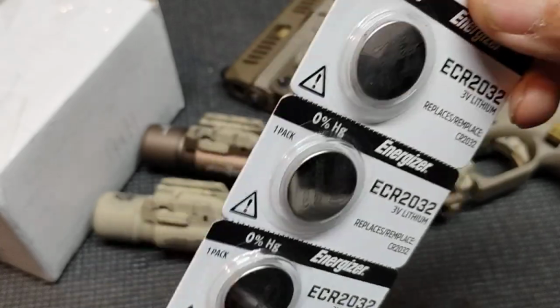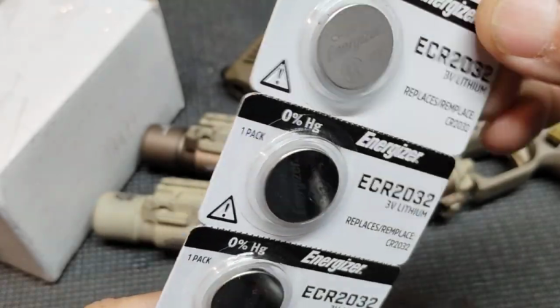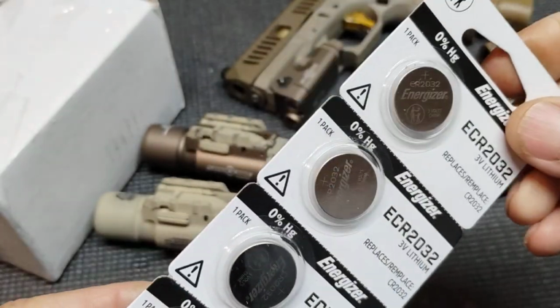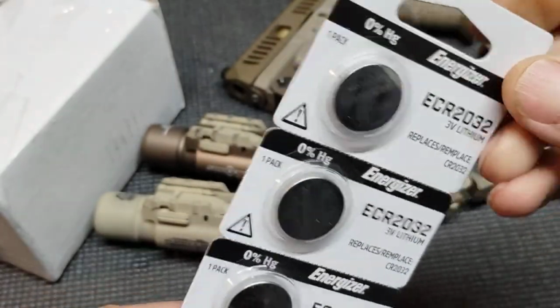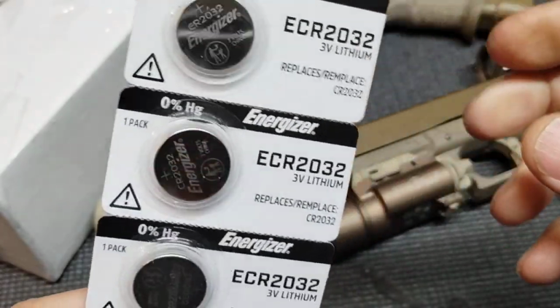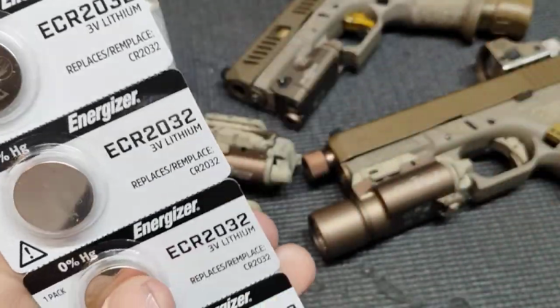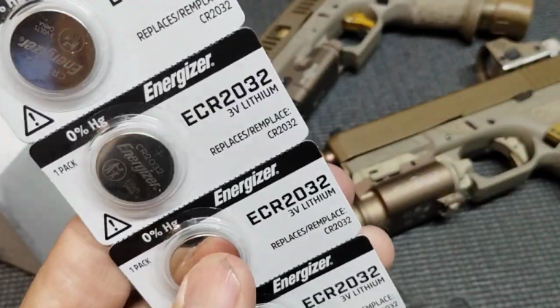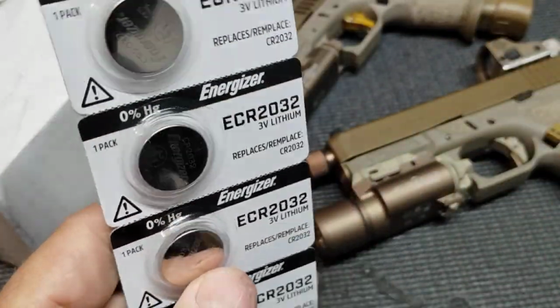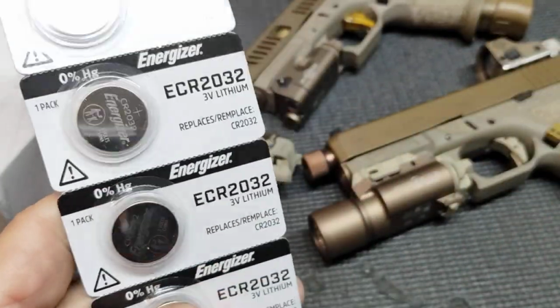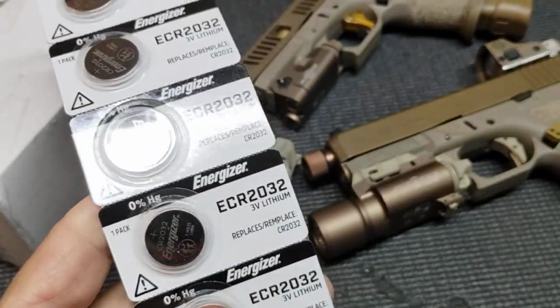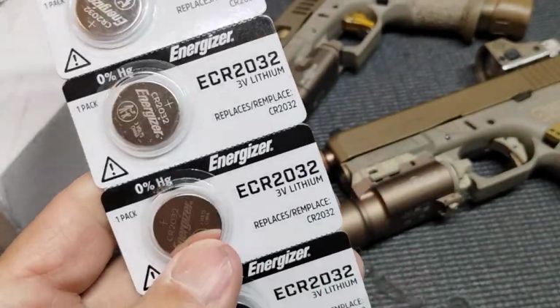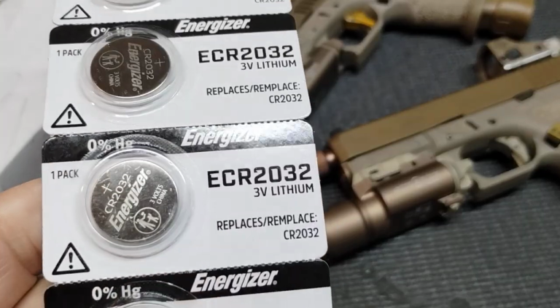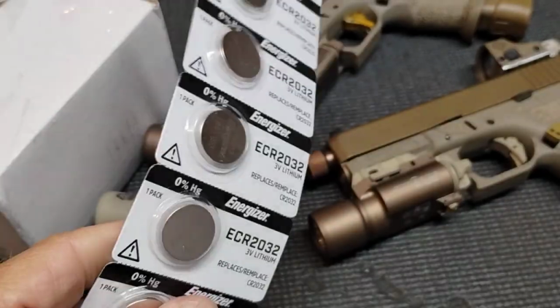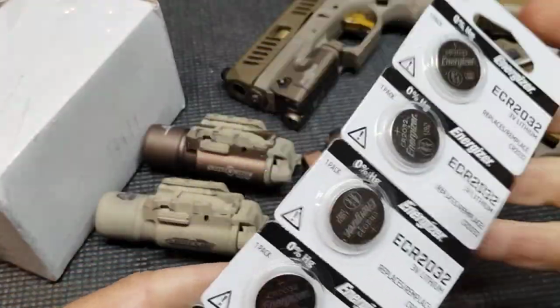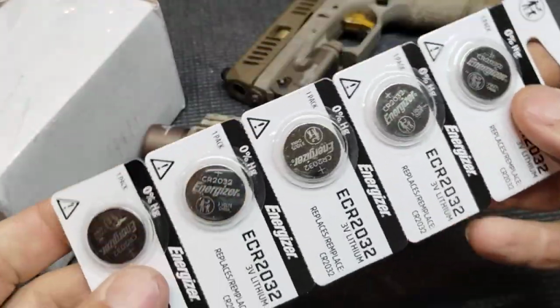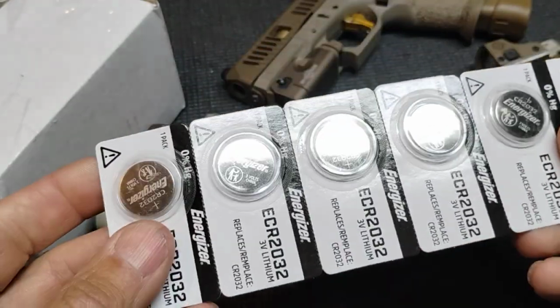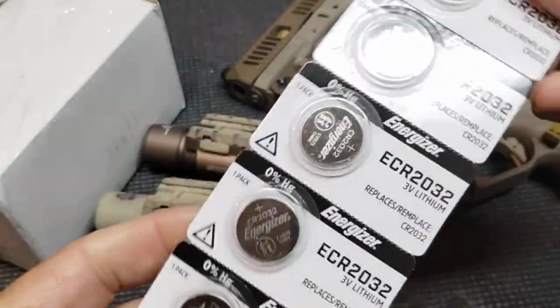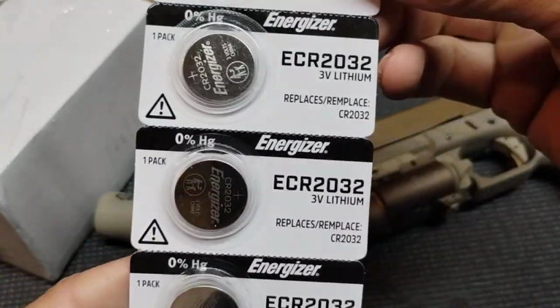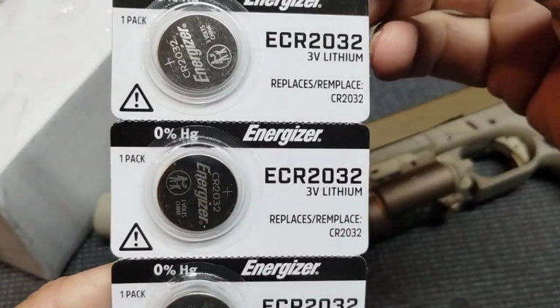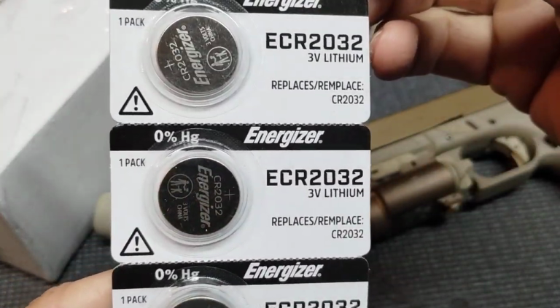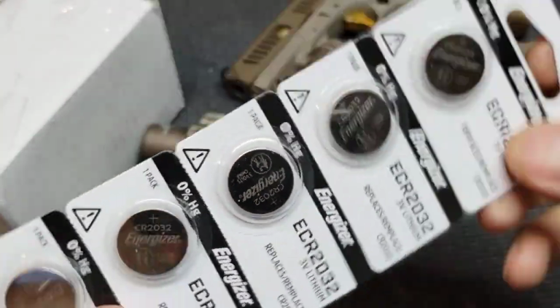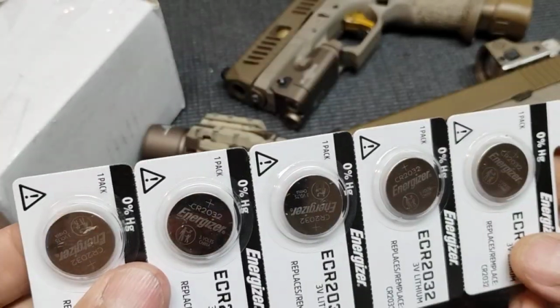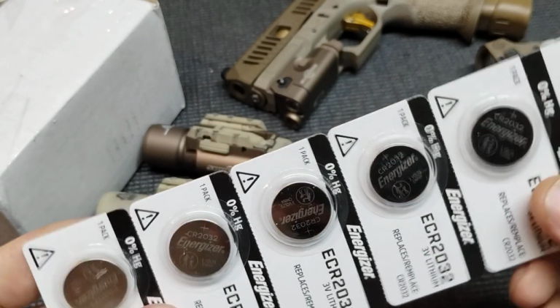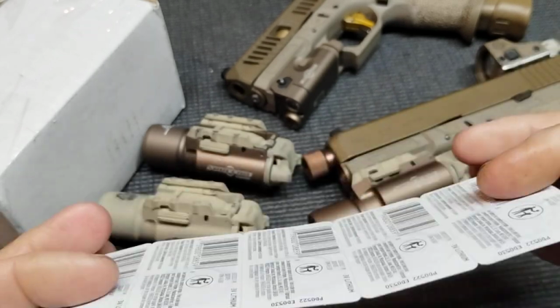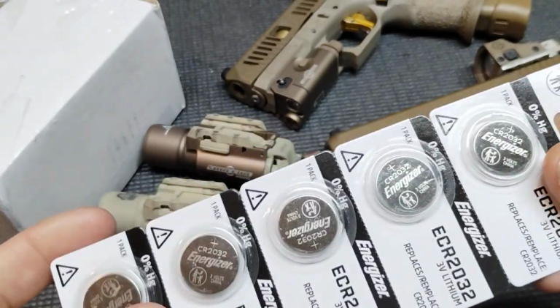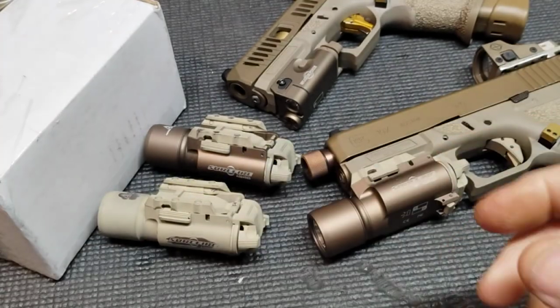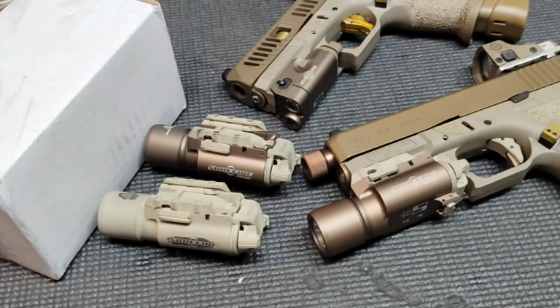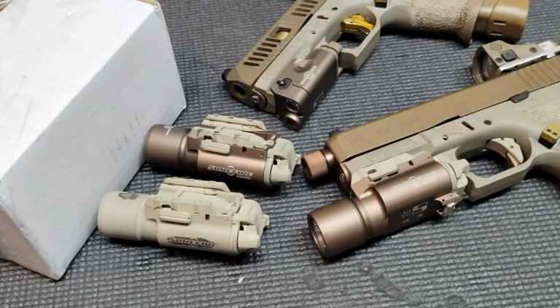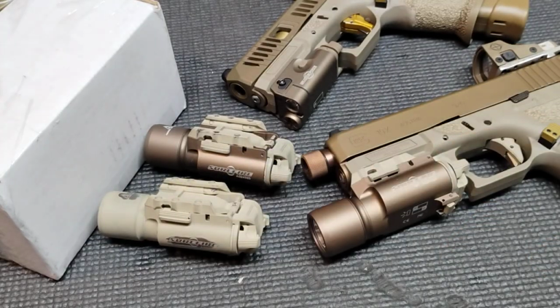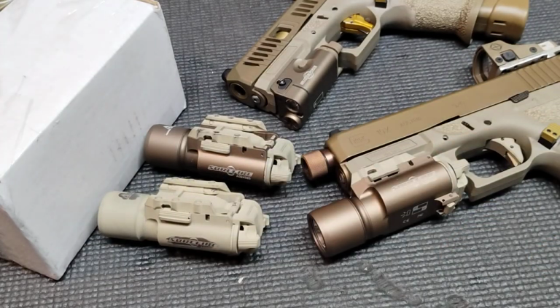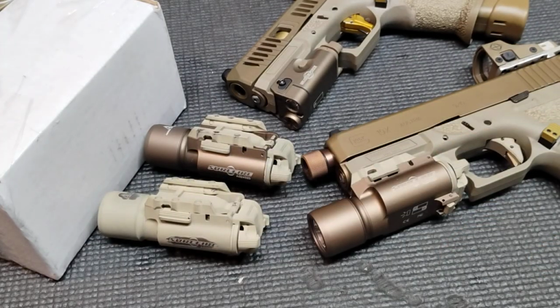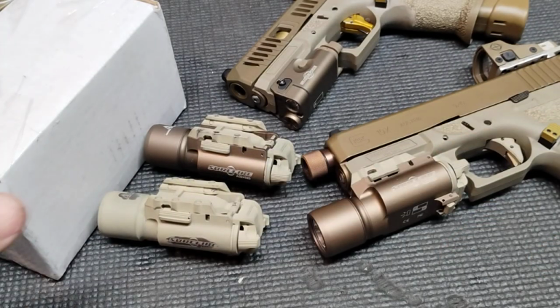I just wanted to show these real quick. eBay is not a bad place to get batteries. I think these are like basically a dollar a piece. Jump on there, punch in whatever battery you're looking for. I just thought I'd show those because they happened to come today.